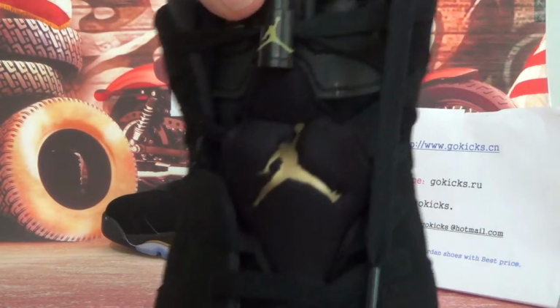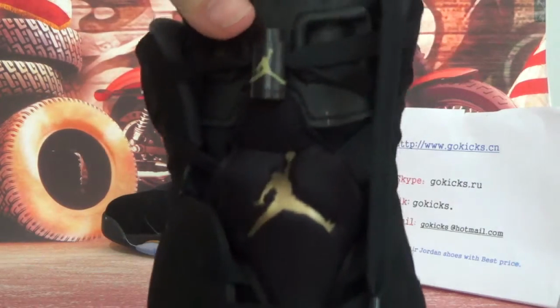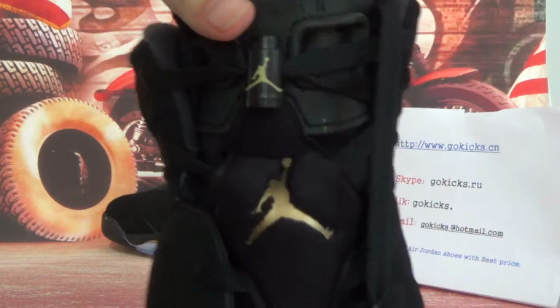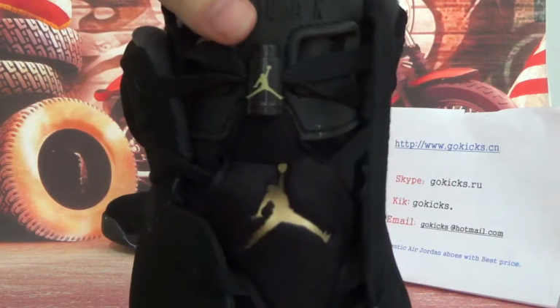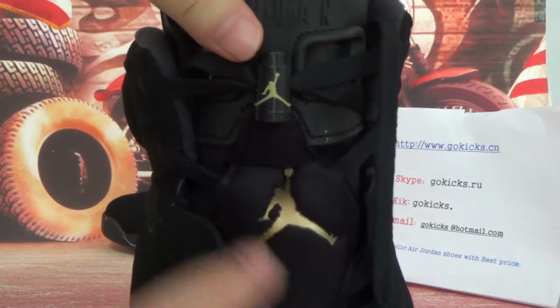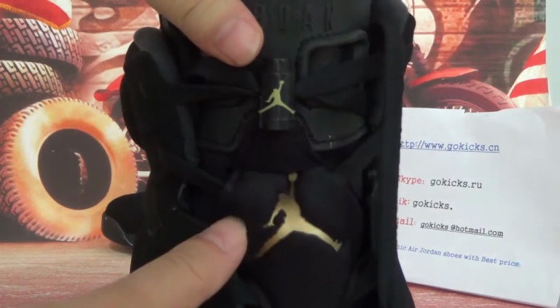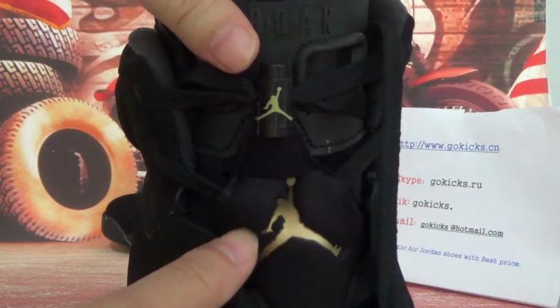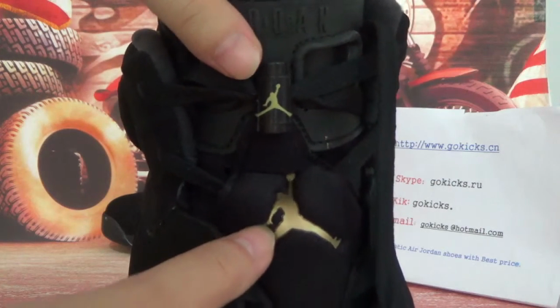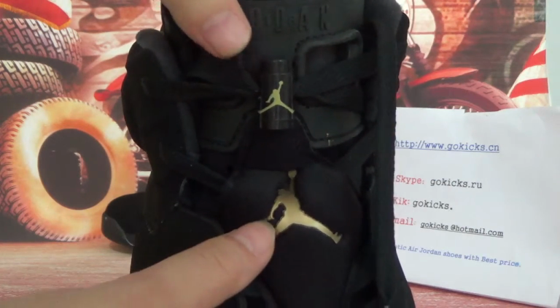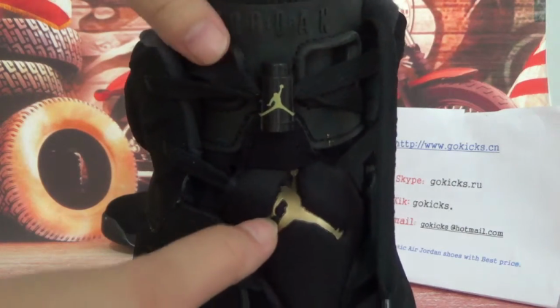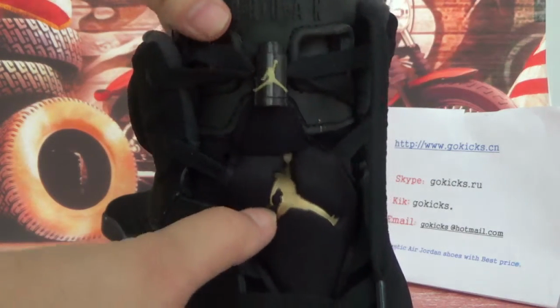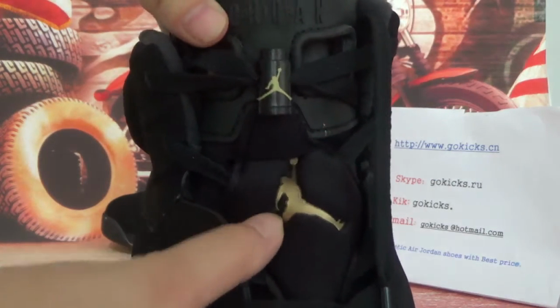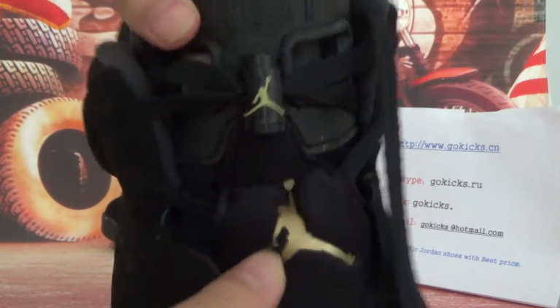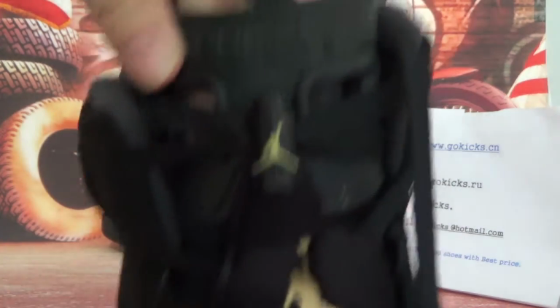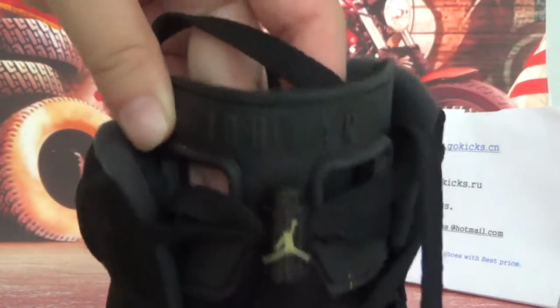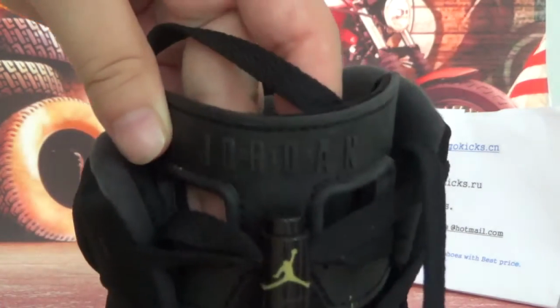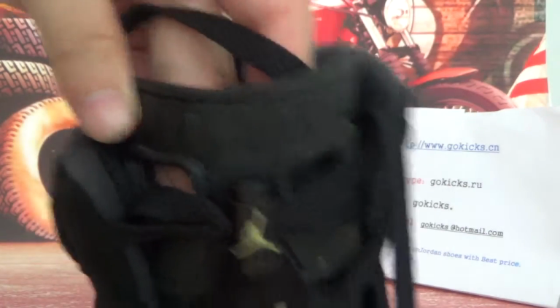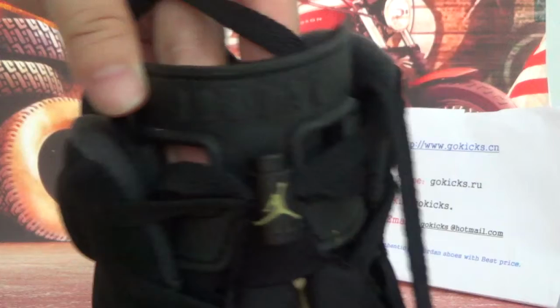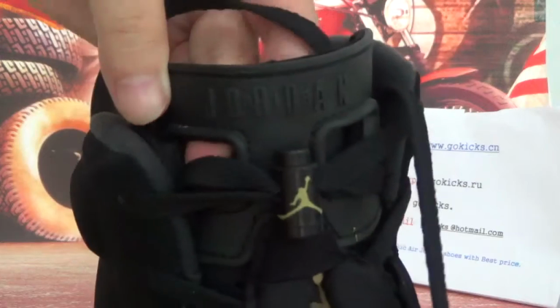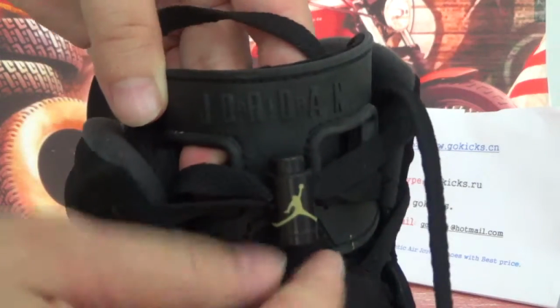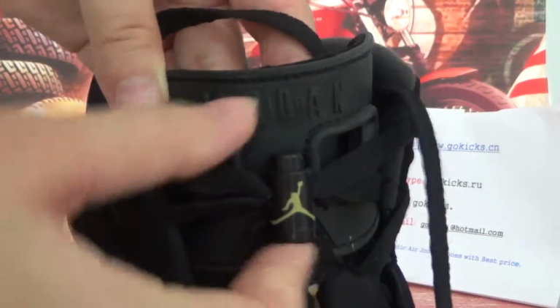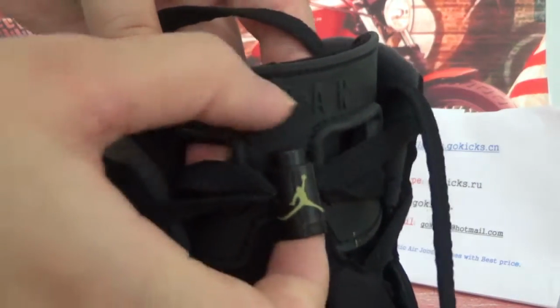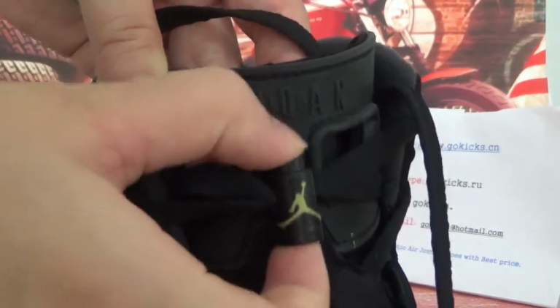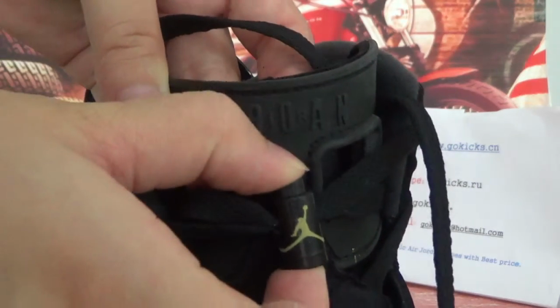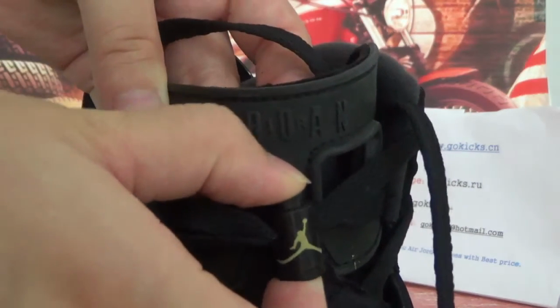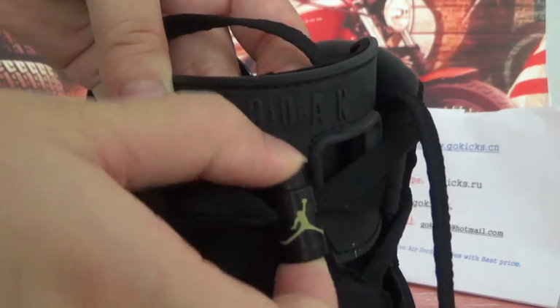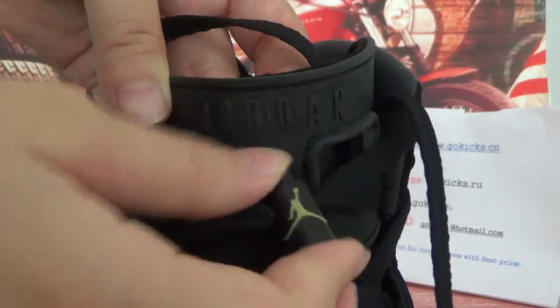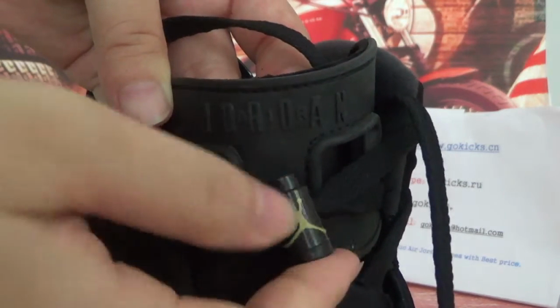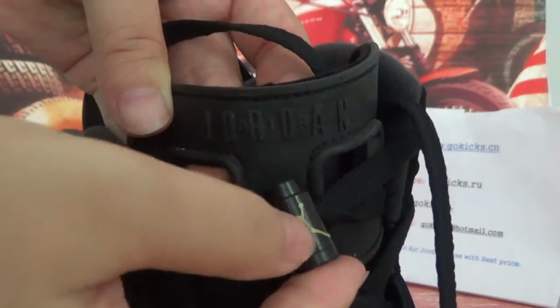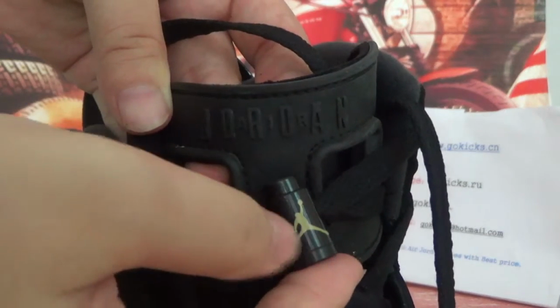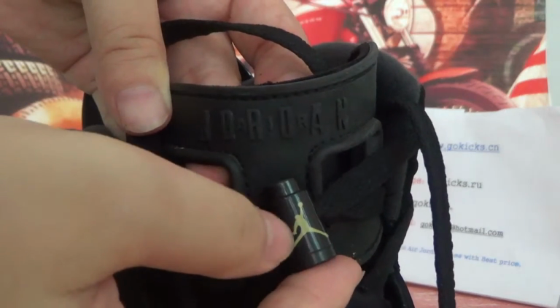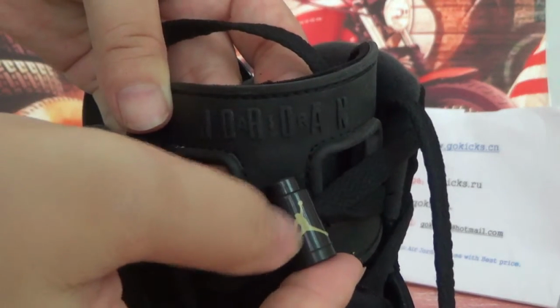On this side here you can see the Jumpman logo in gold. And on this part you can see a small Jumpman logo as well.